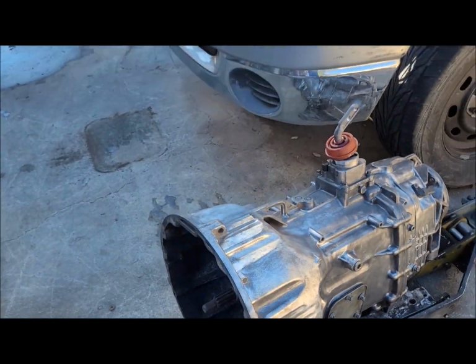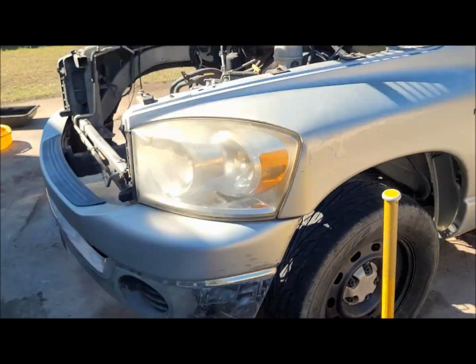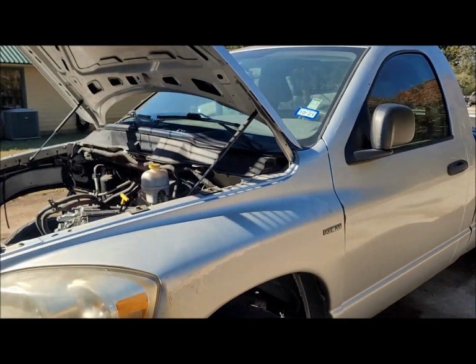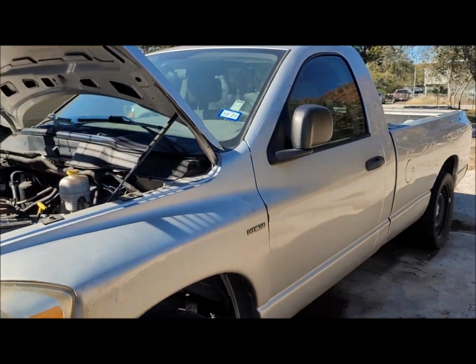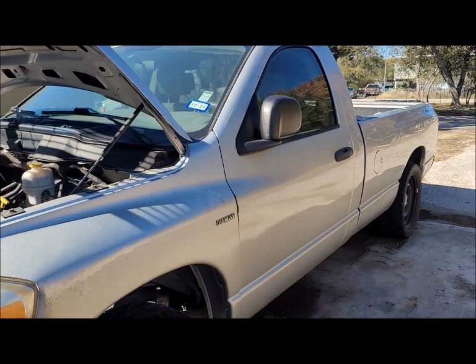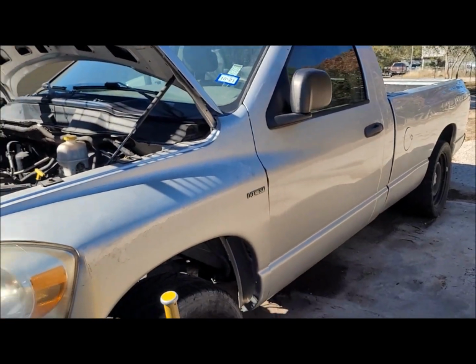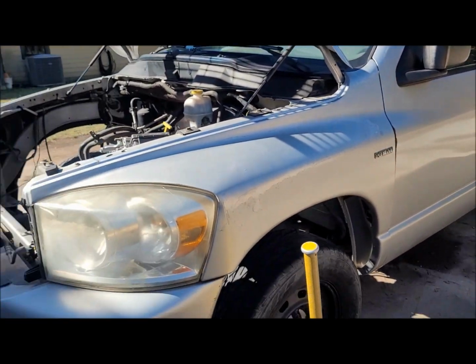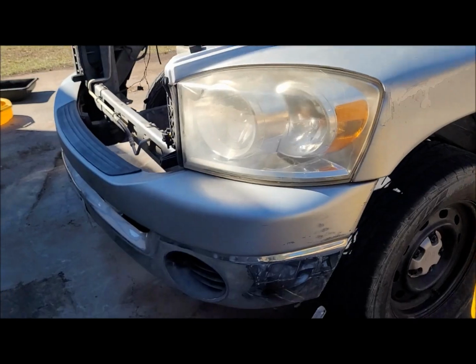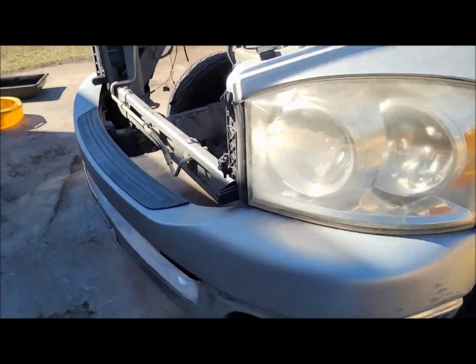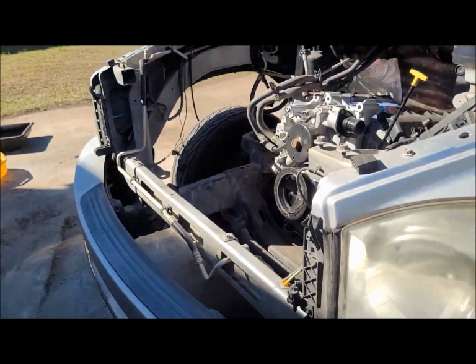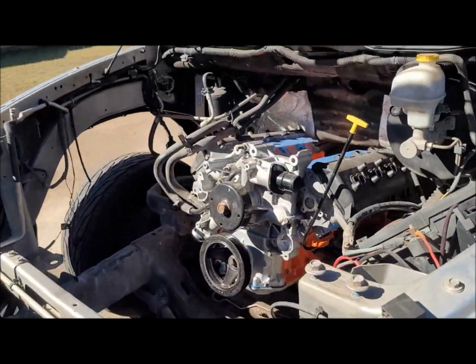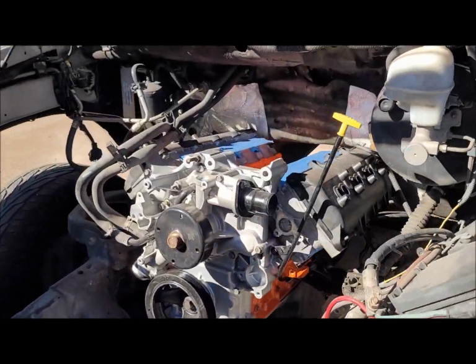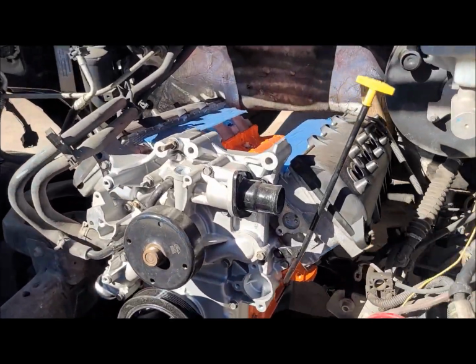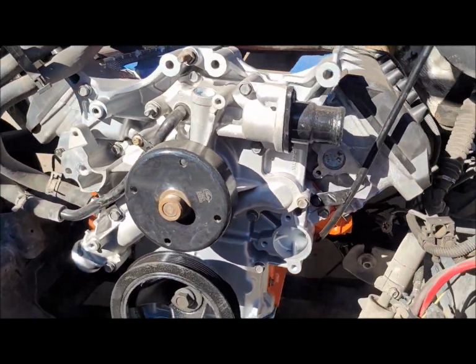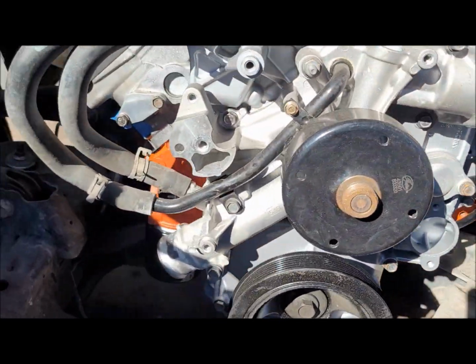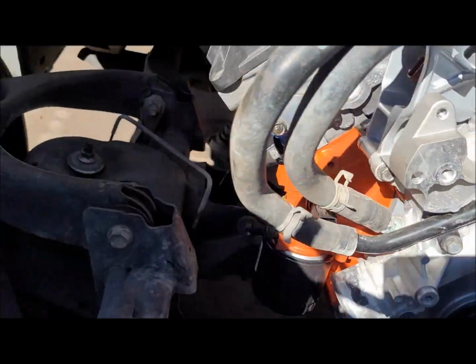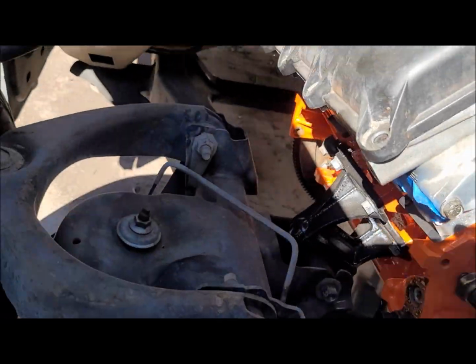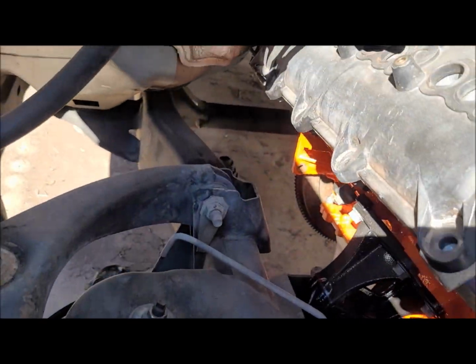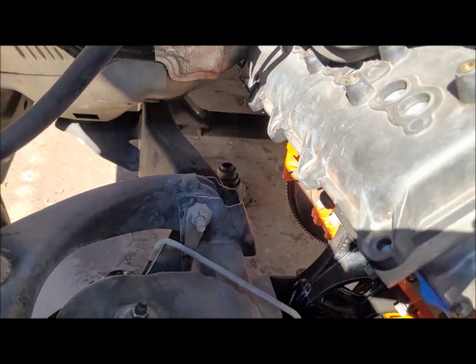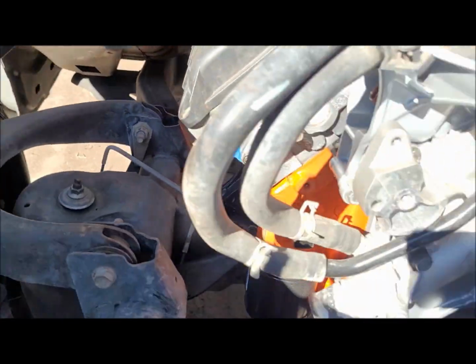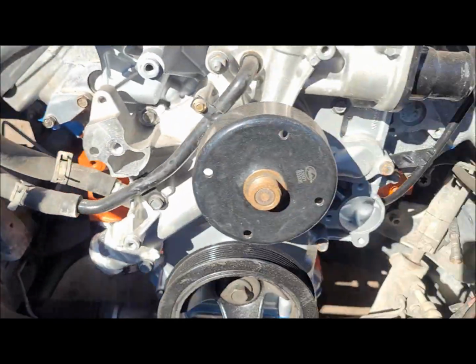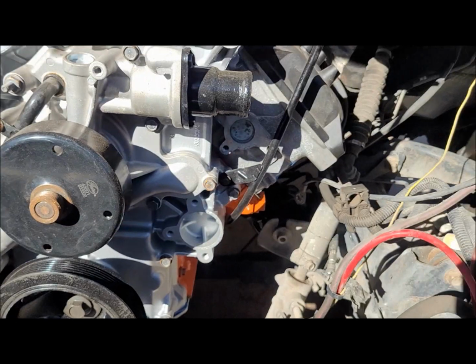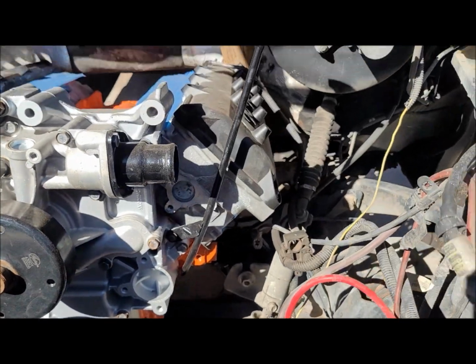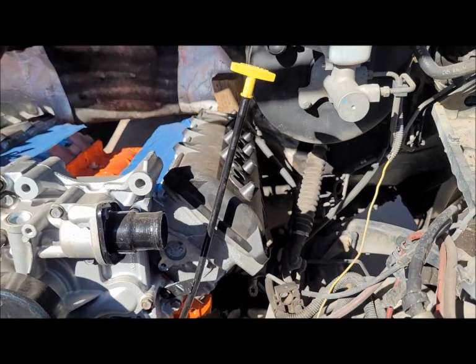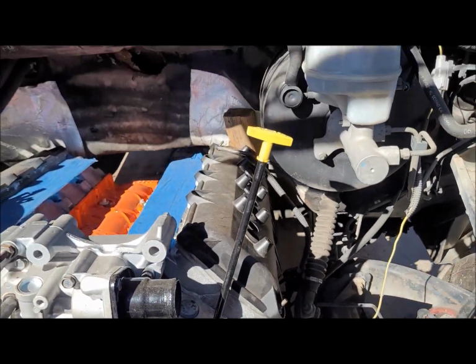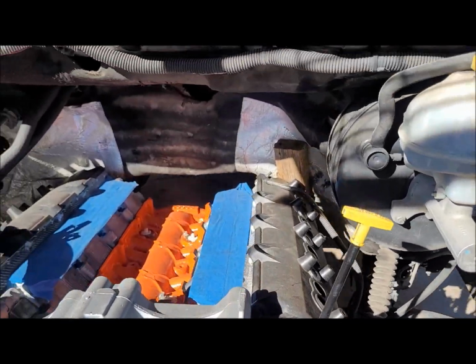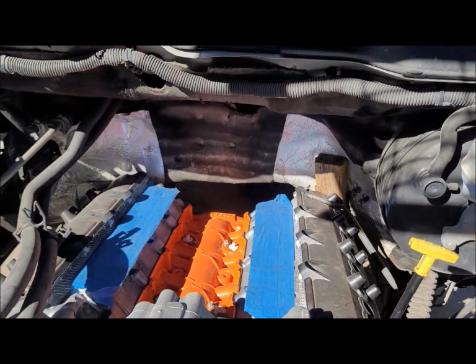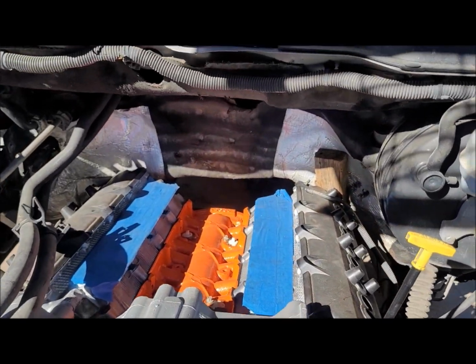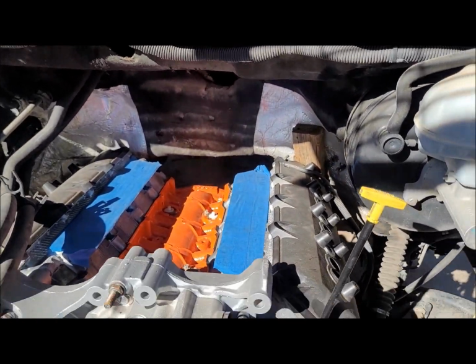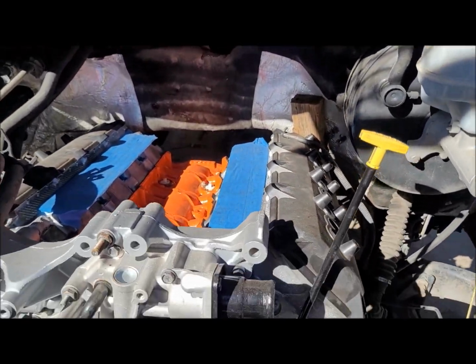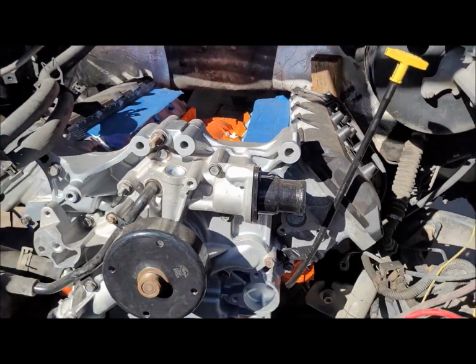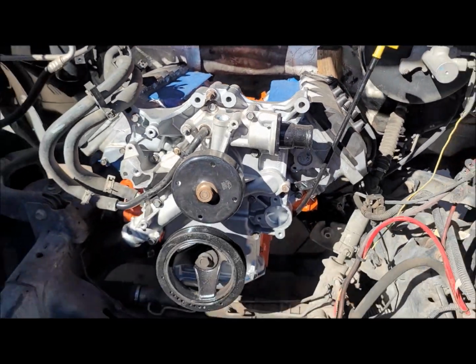Here's the motor, all cleaned up. Still got a little bit more stuff to replace and clean, and obviously a lot more work to do, but it's looking pretty good.